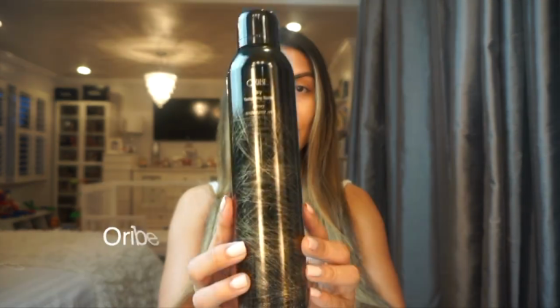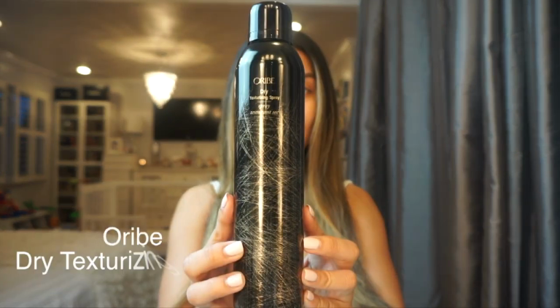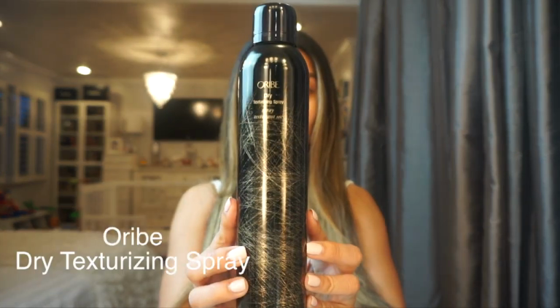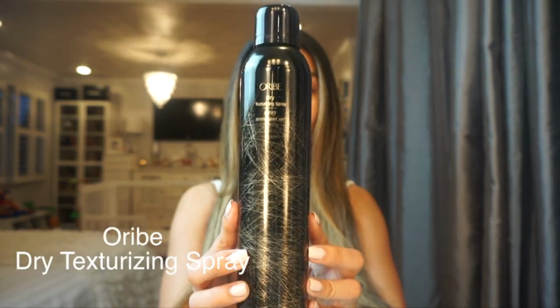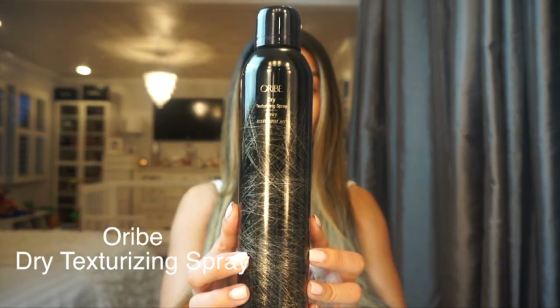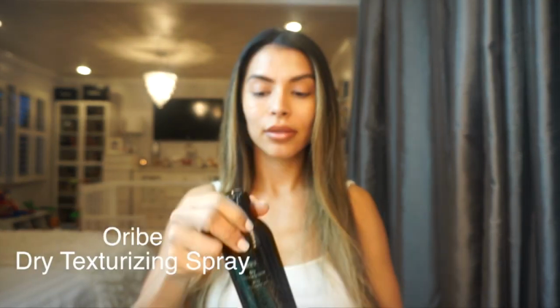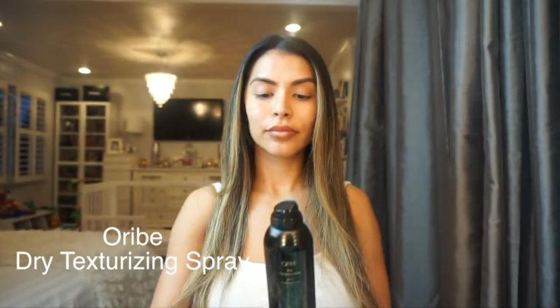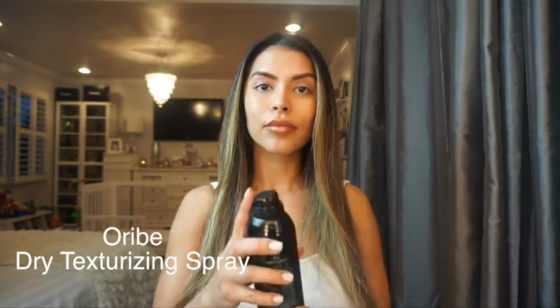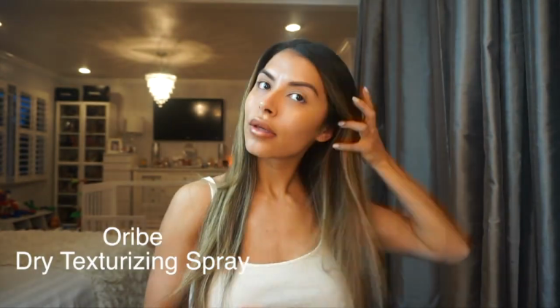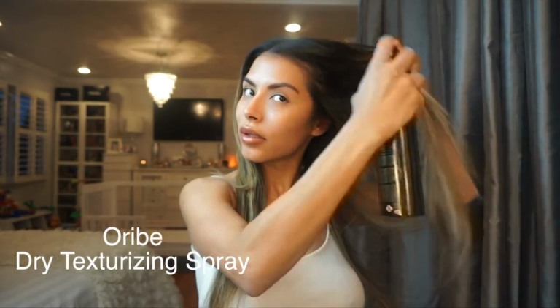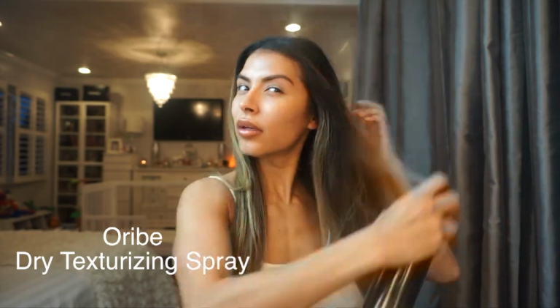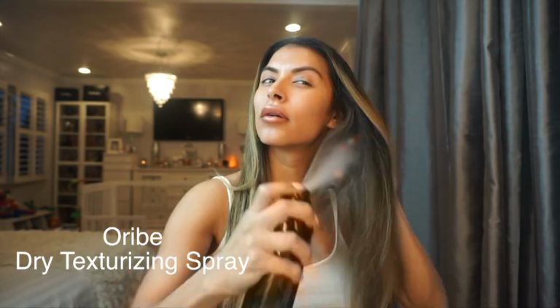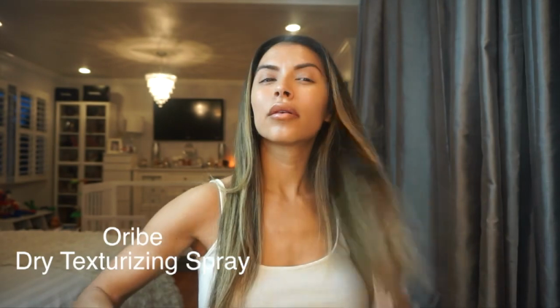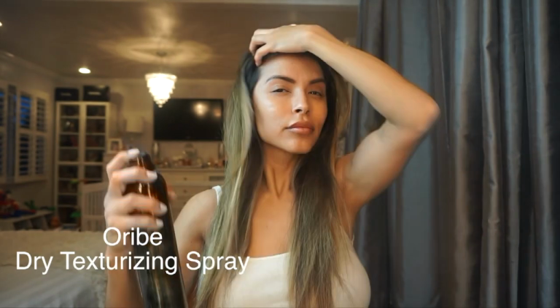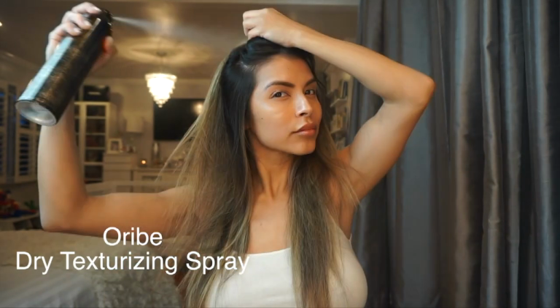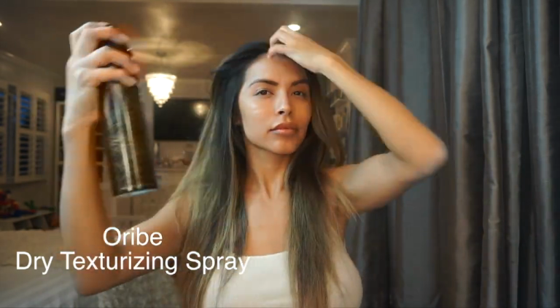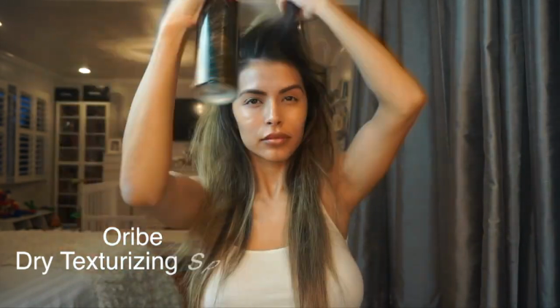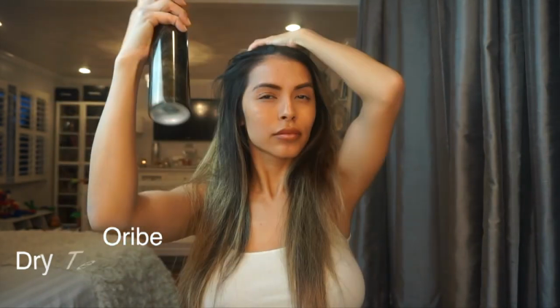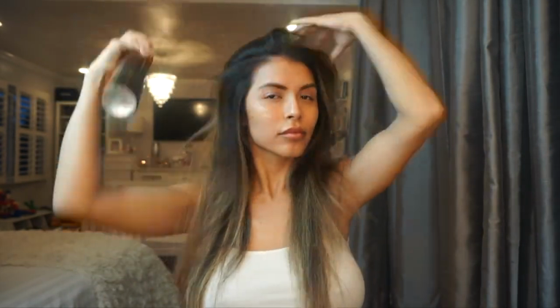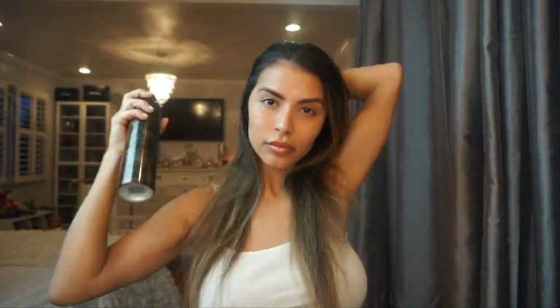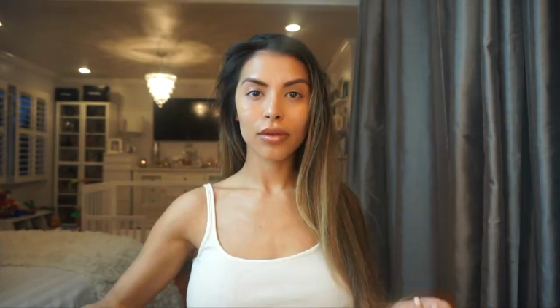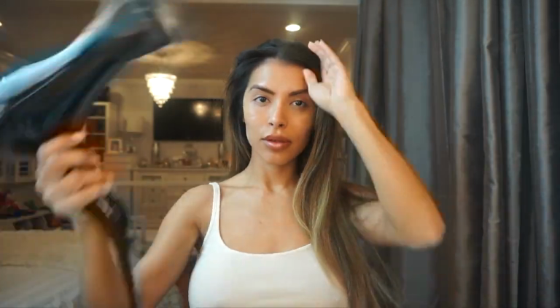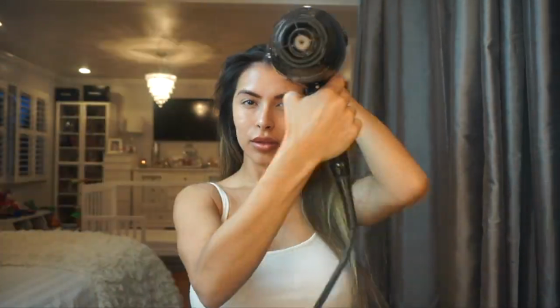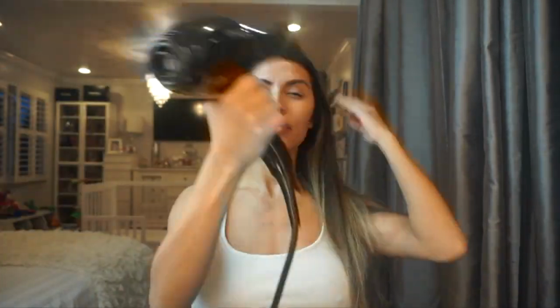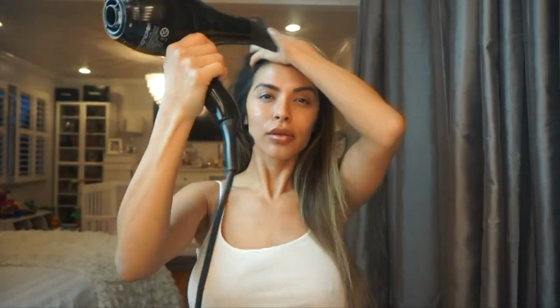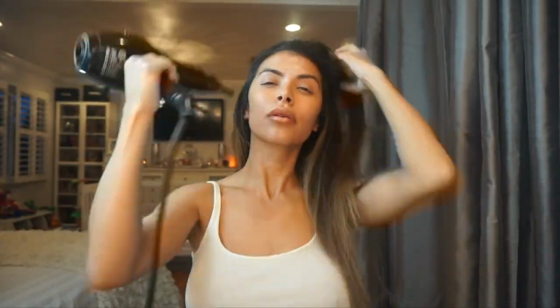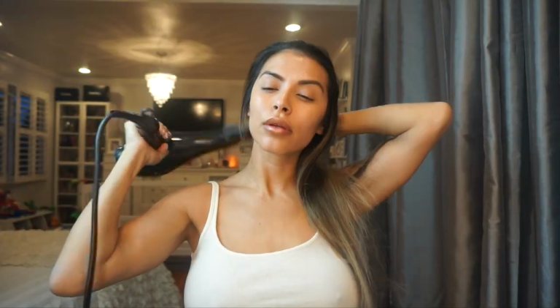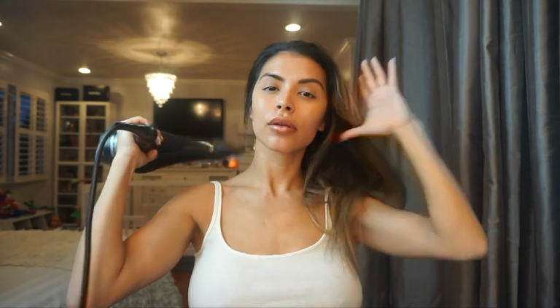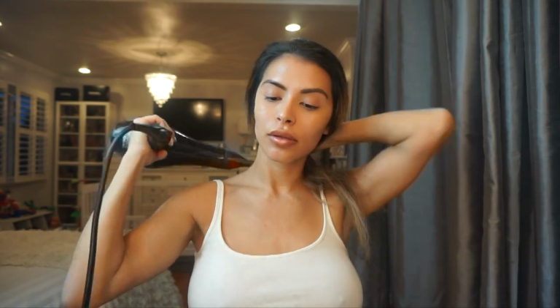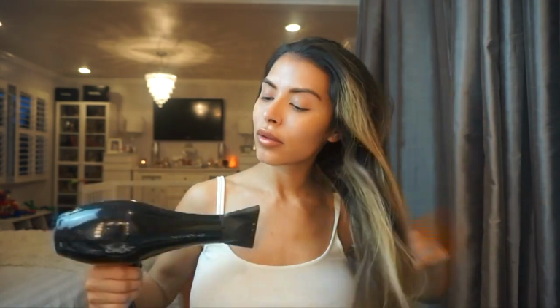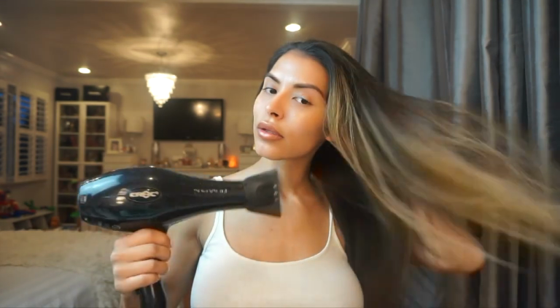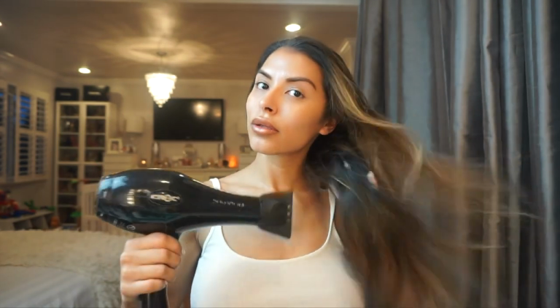Then I go ahead and use Oribe Dry Texturizing Spray. I like to use this spray as a dry shampoo, texturizer, and volume booster.